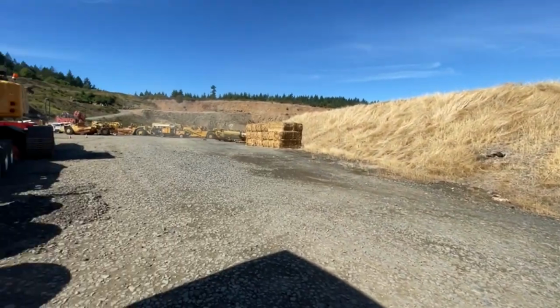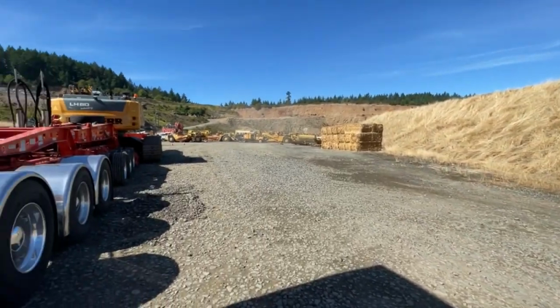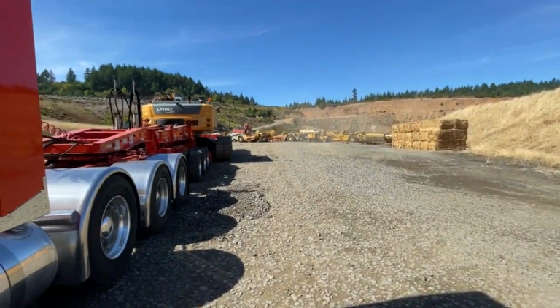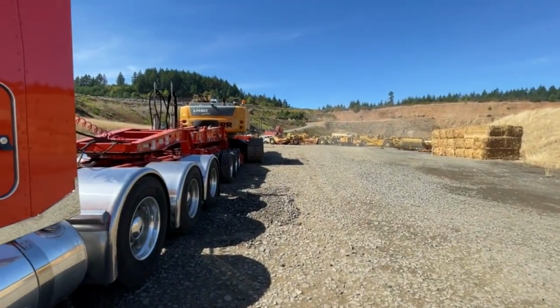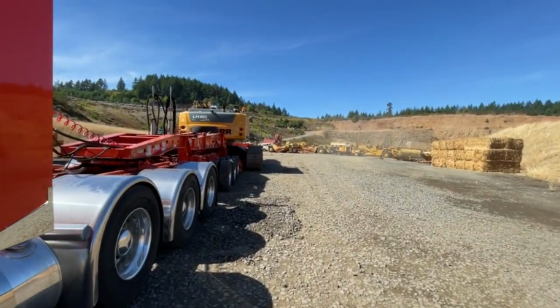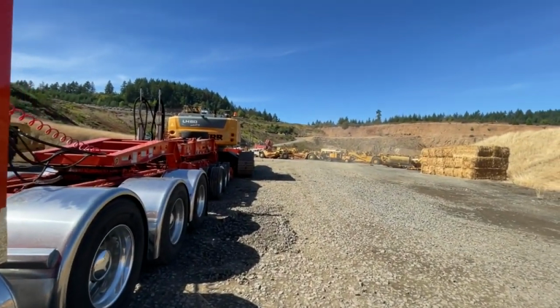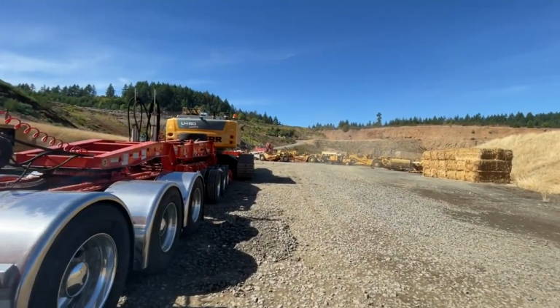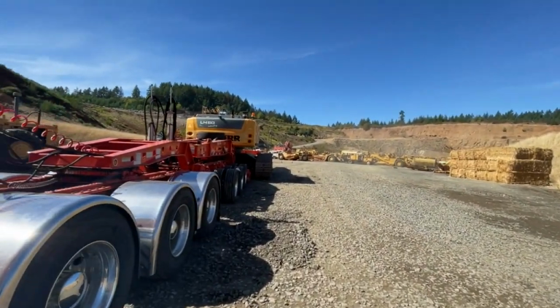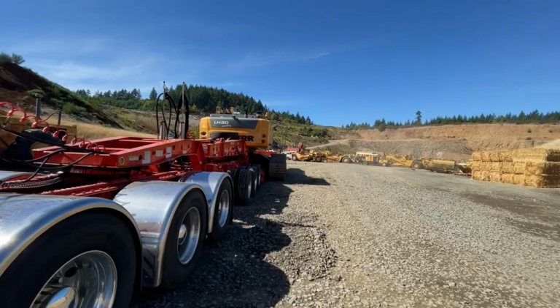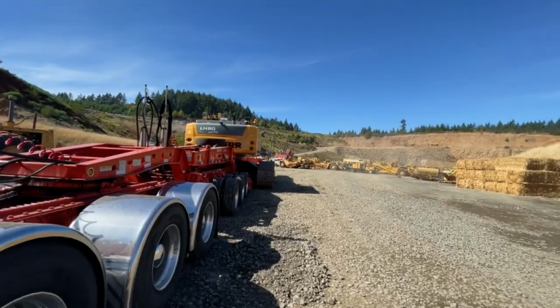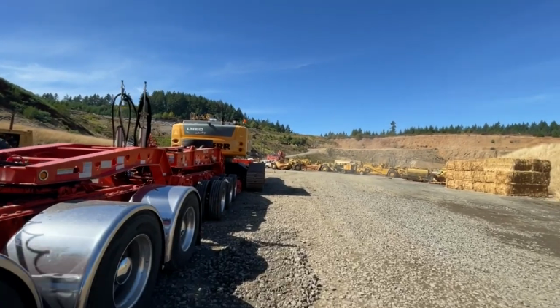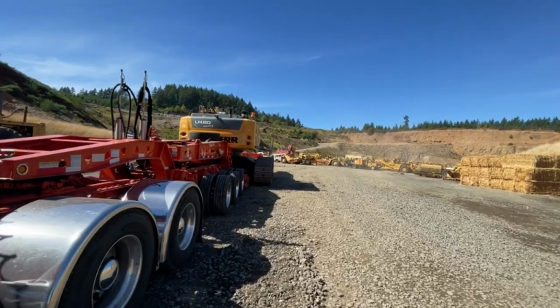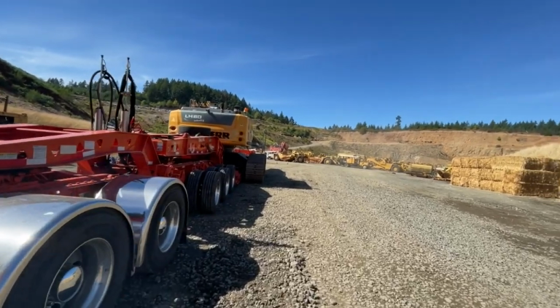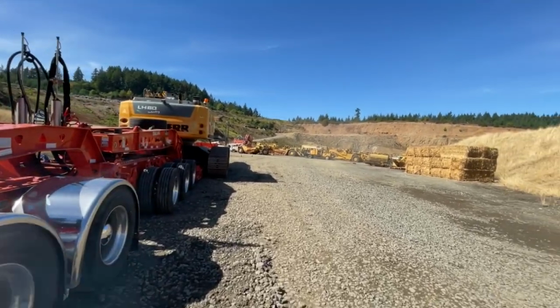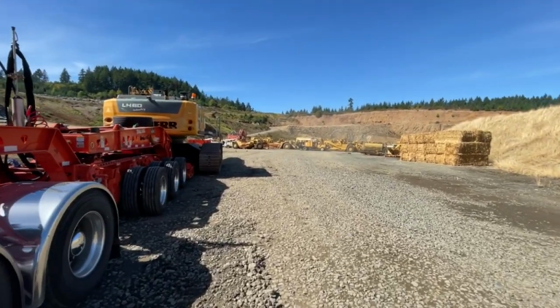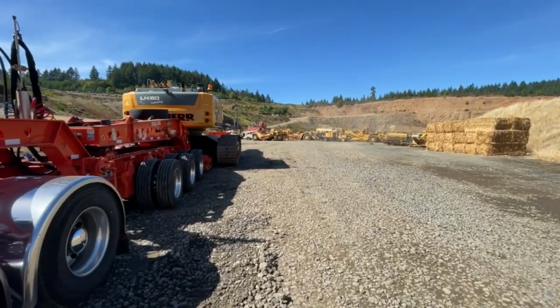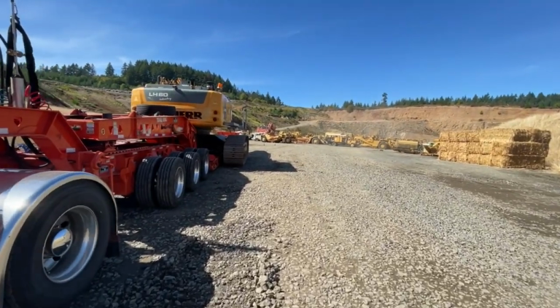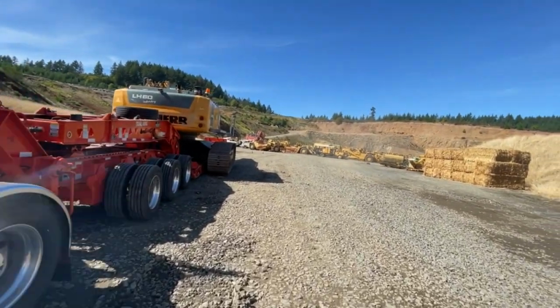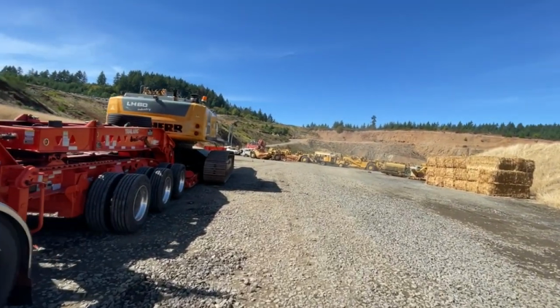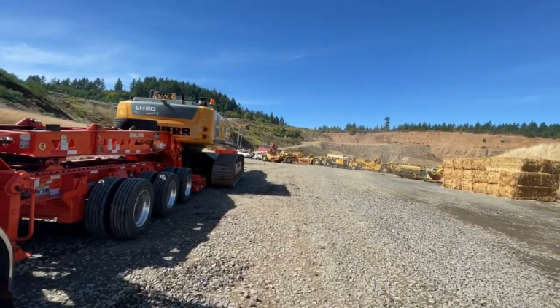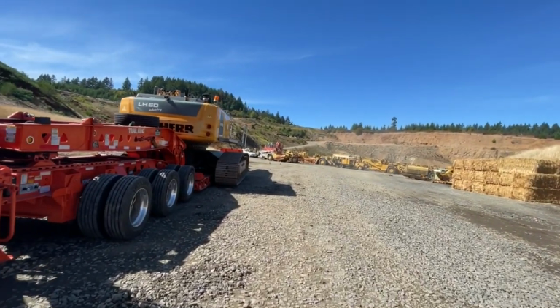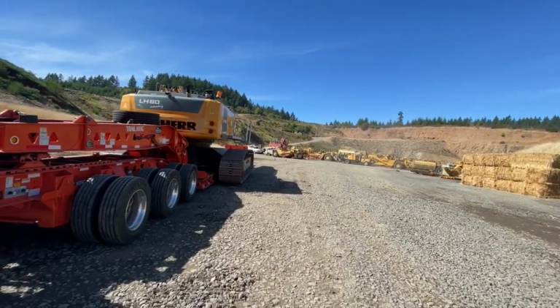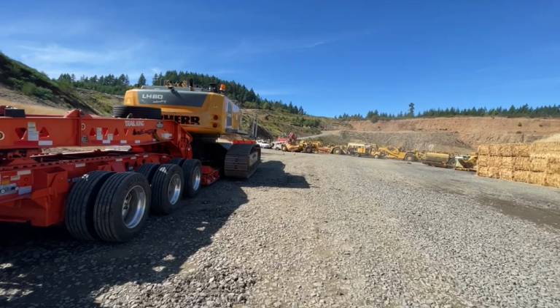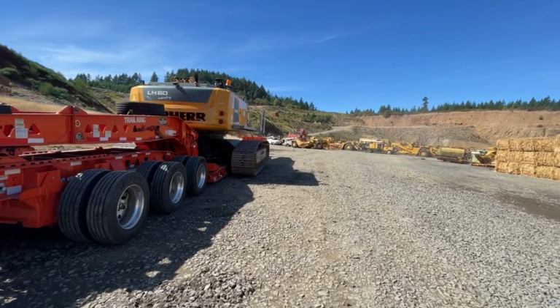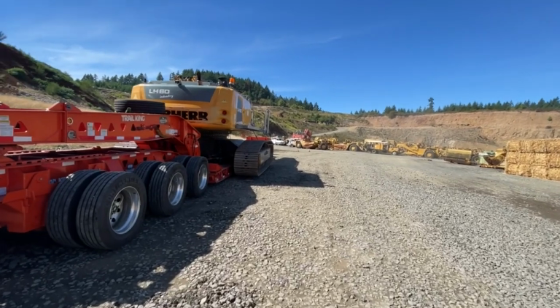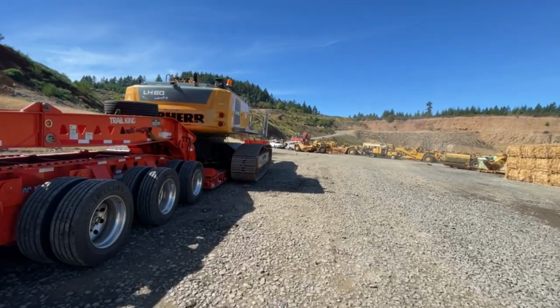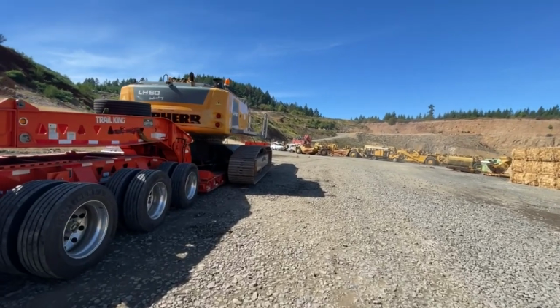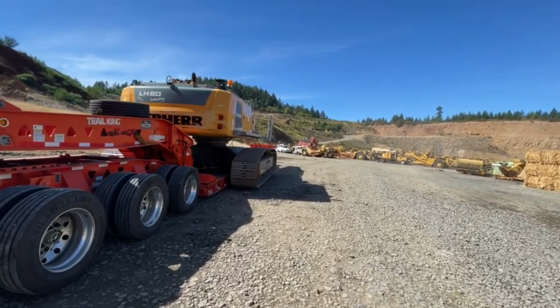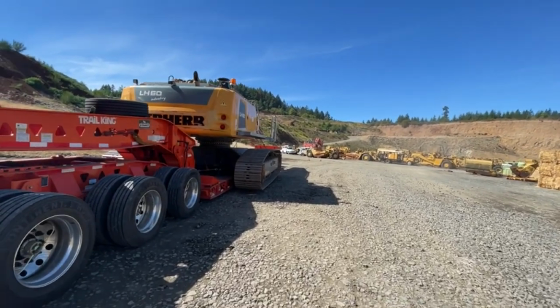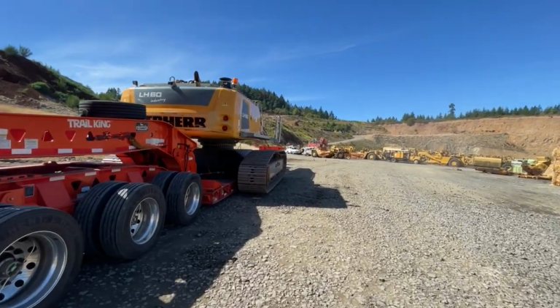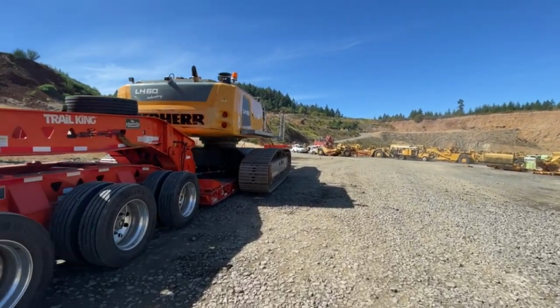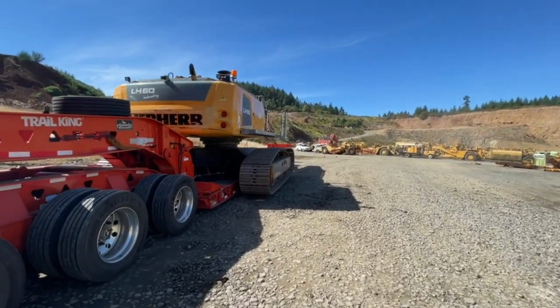All right, fellas. We're going to do a yard walk. We're loaded, chained down. We're not cleaned up, but we've still got to pick a few things up and put some flags on.